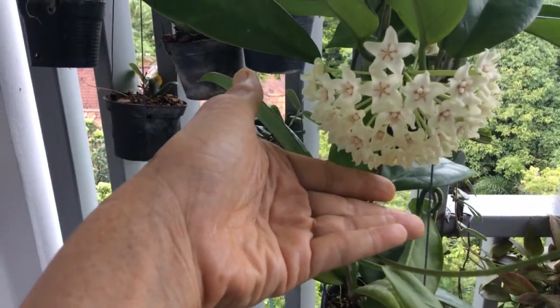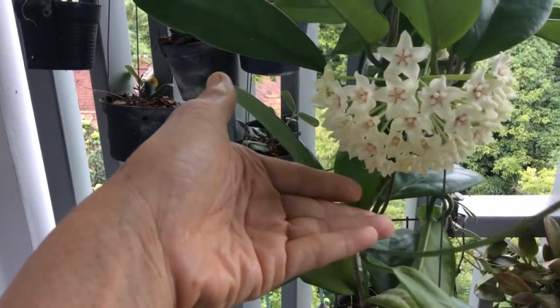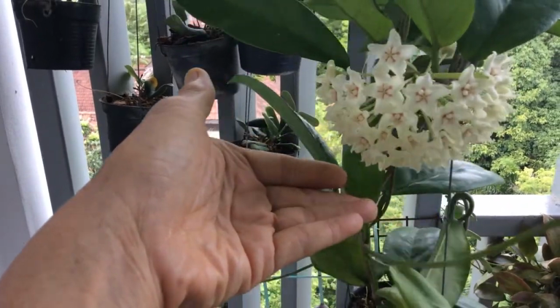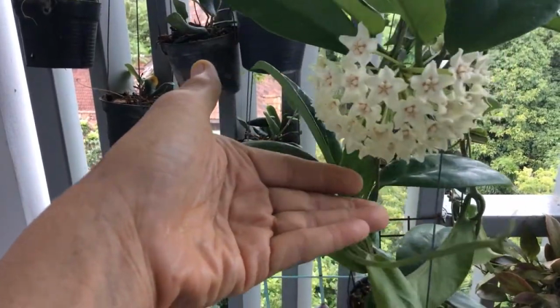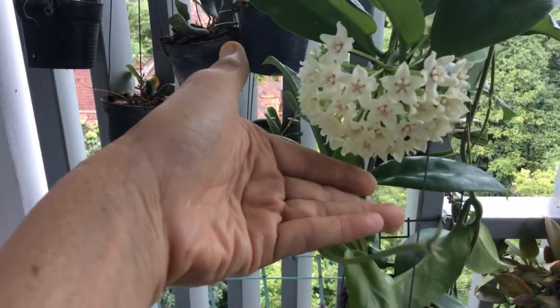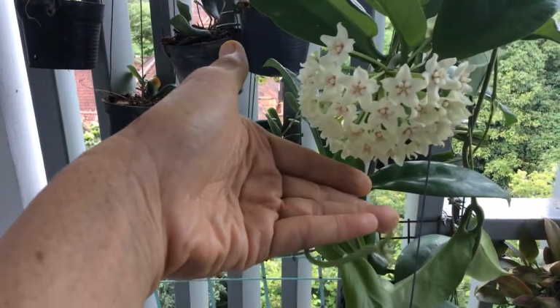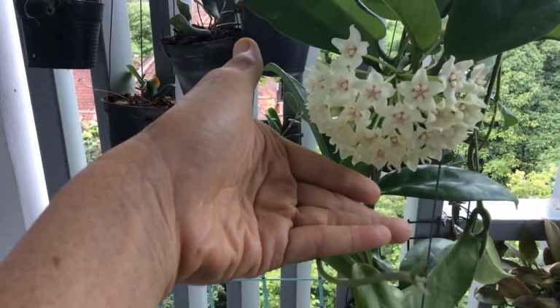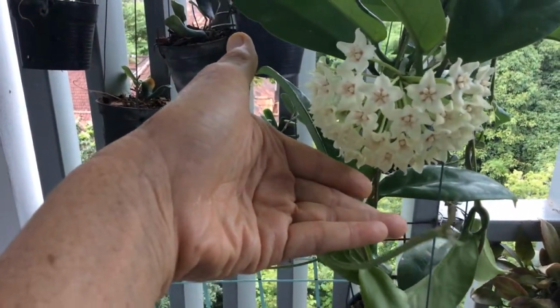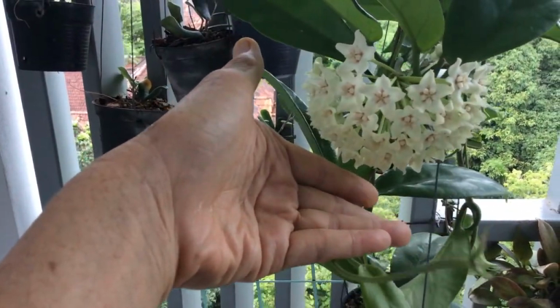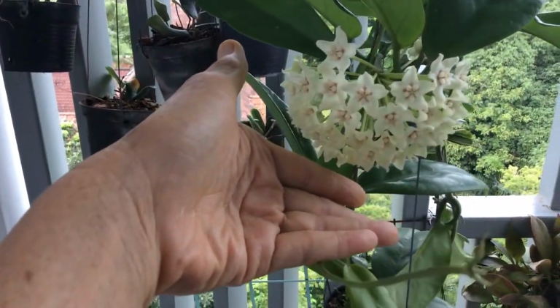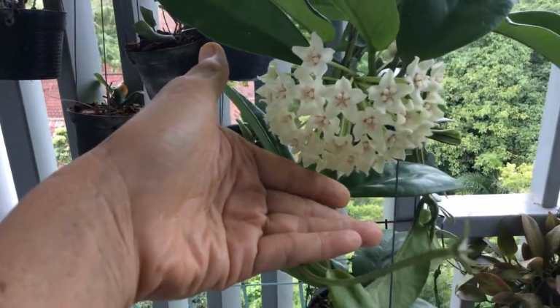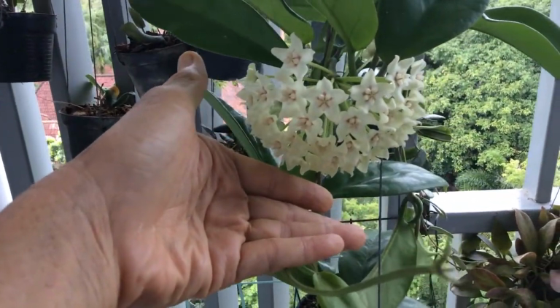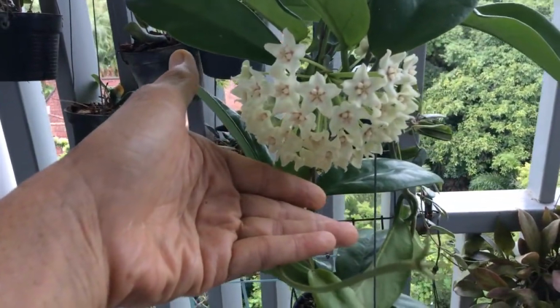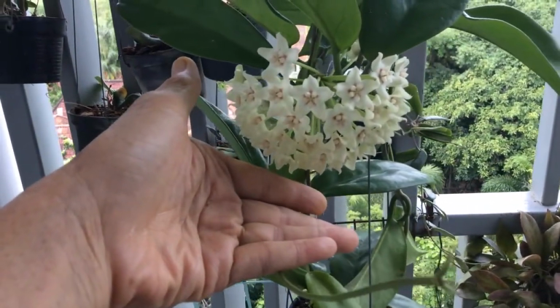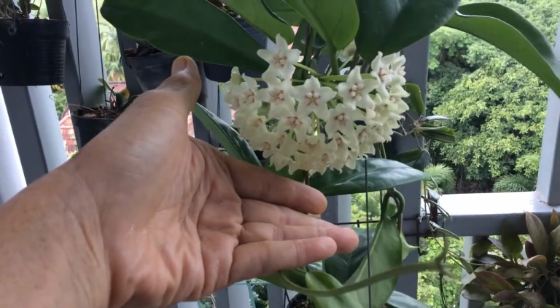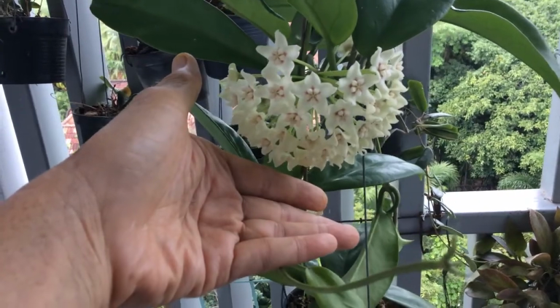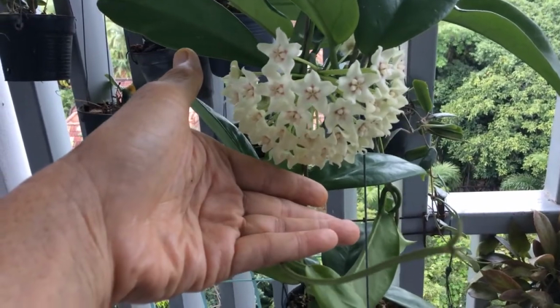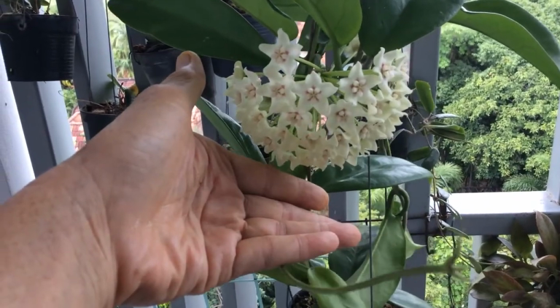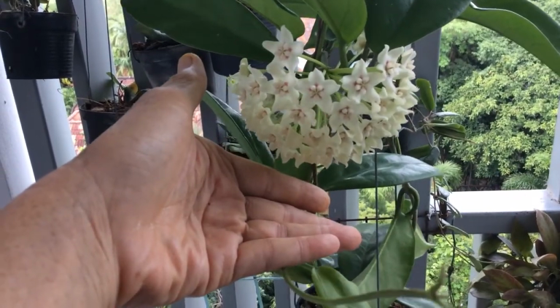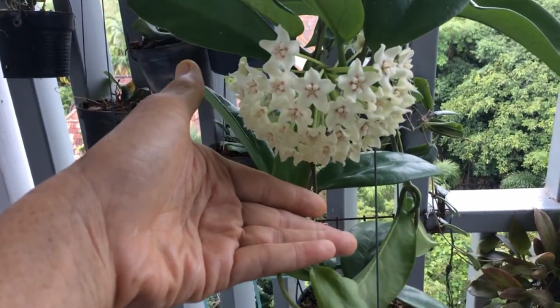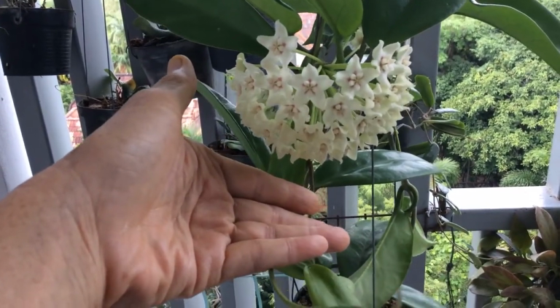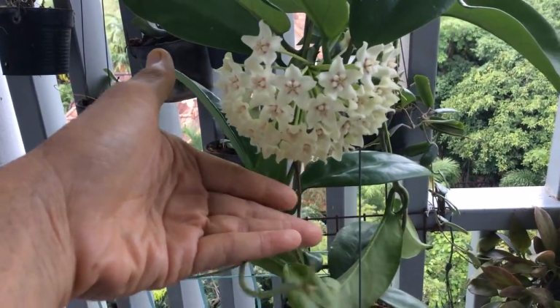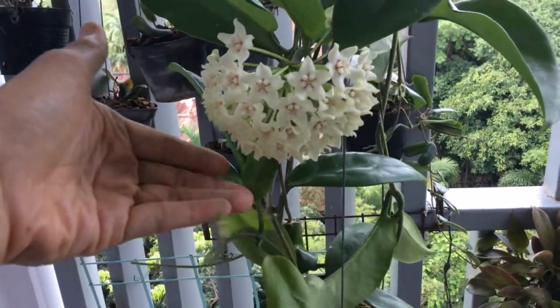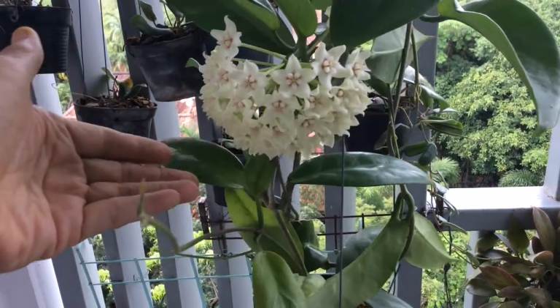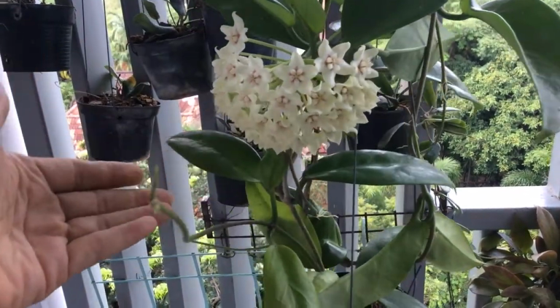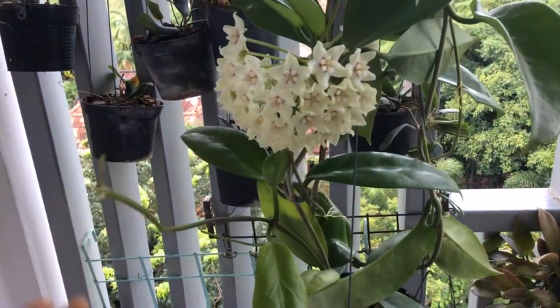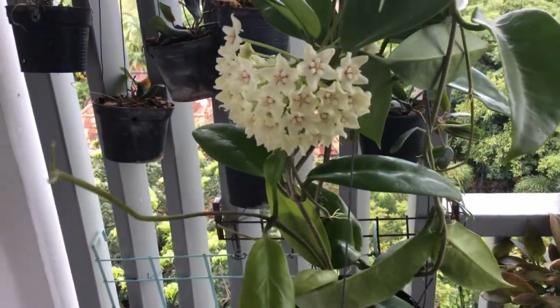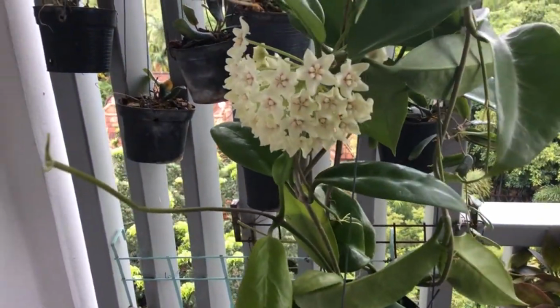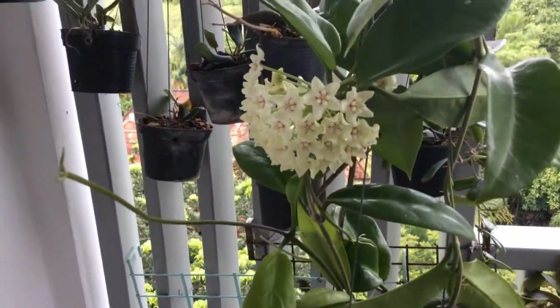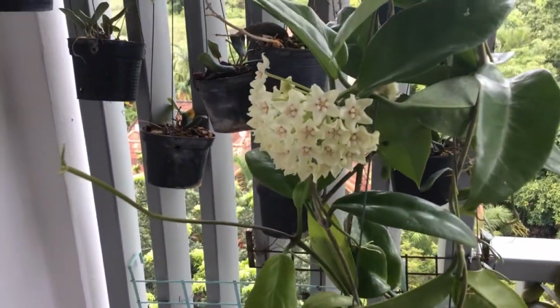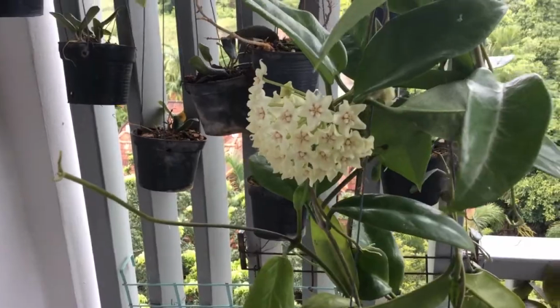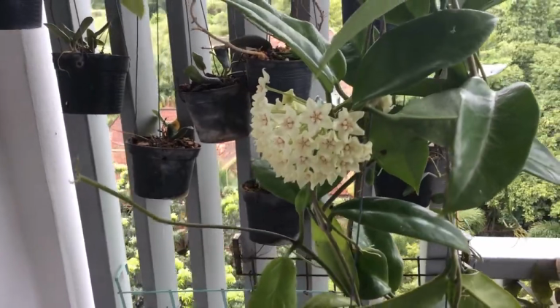I normally don't buy Hoyas for their blooms. But this one is one of those times when I make an exception.